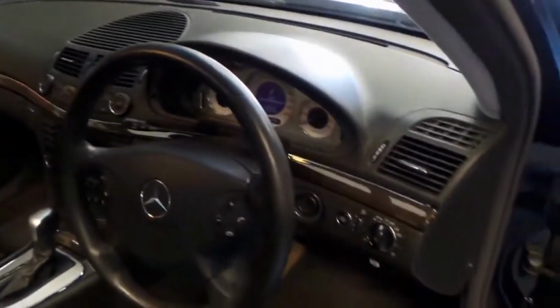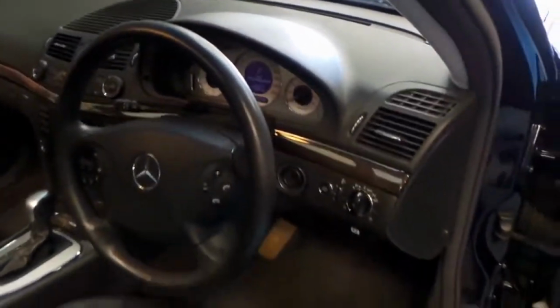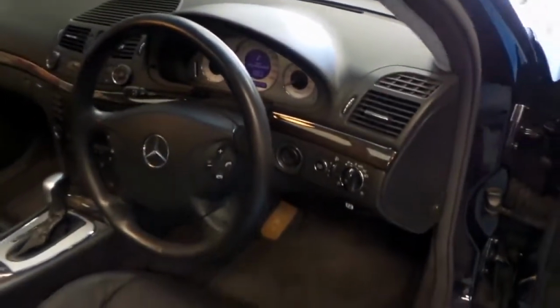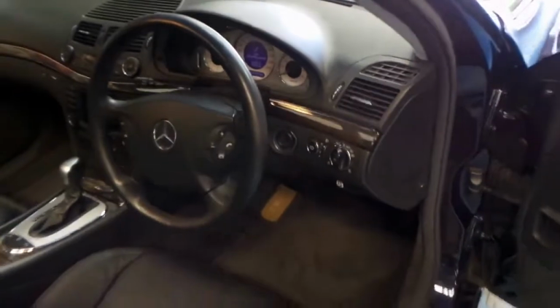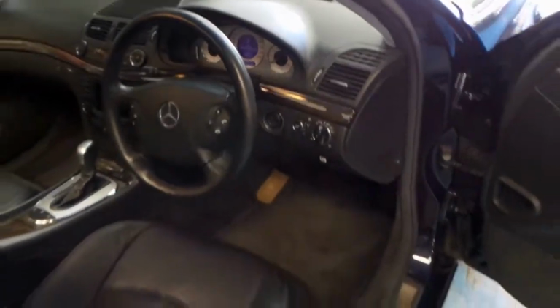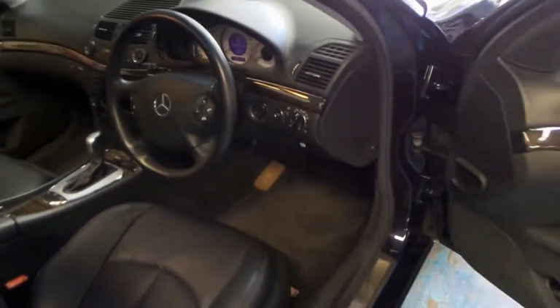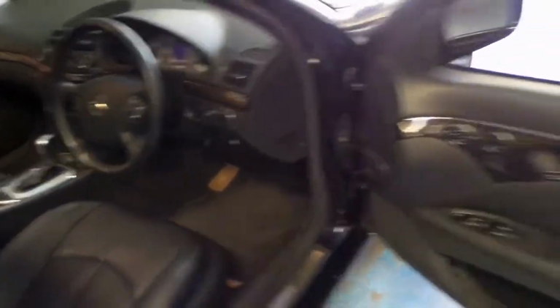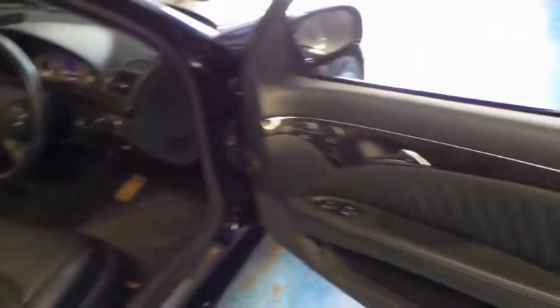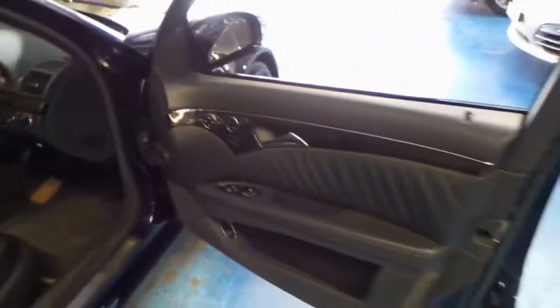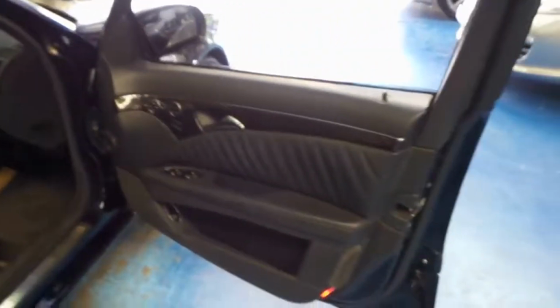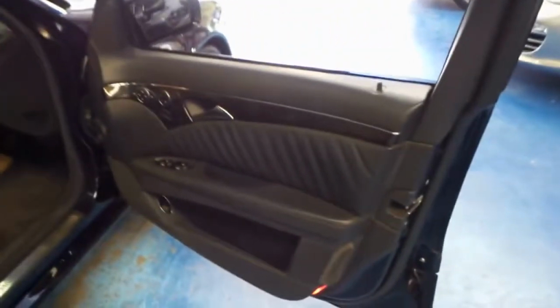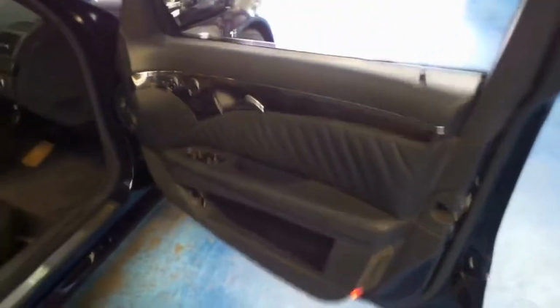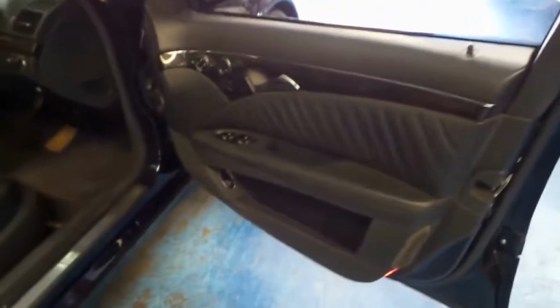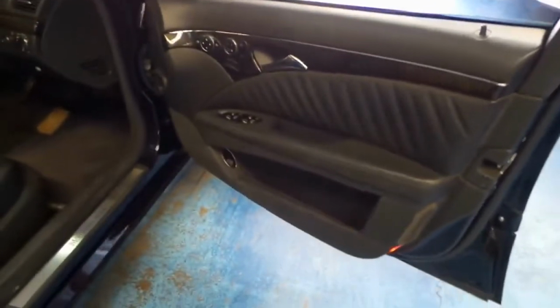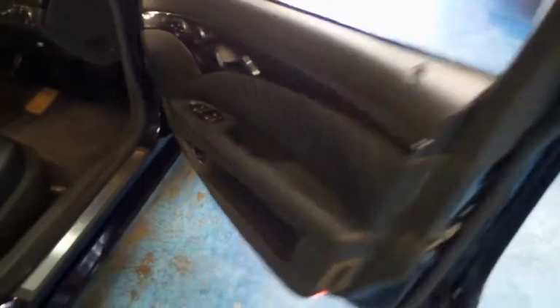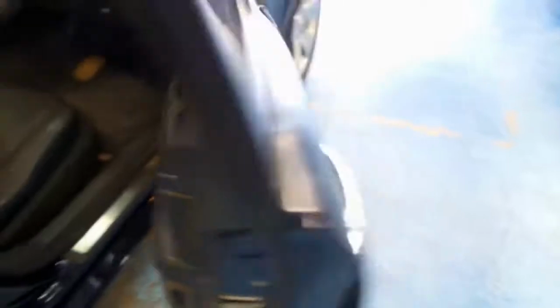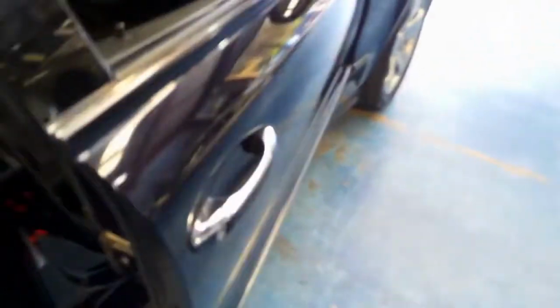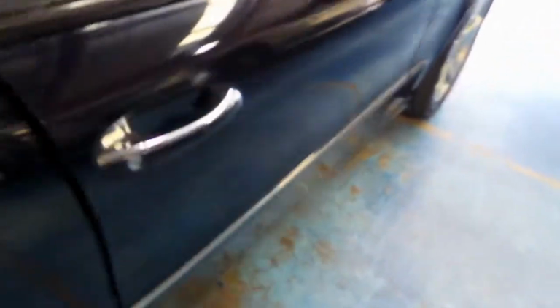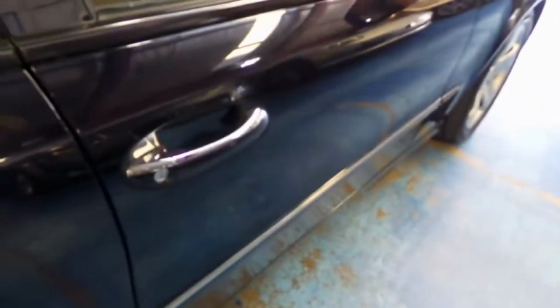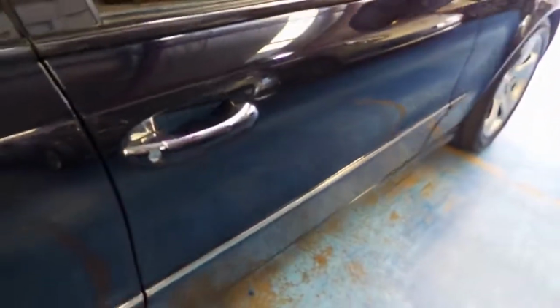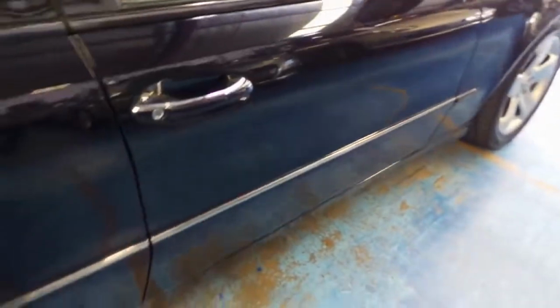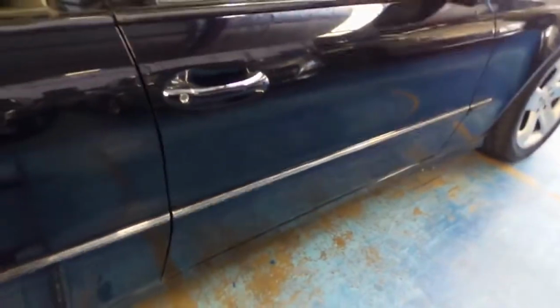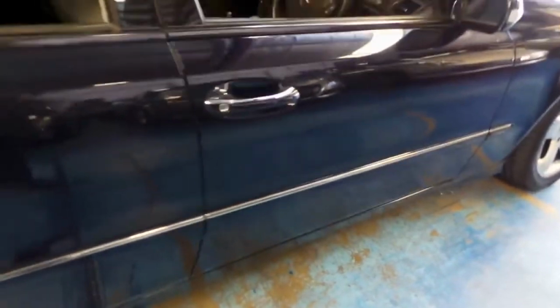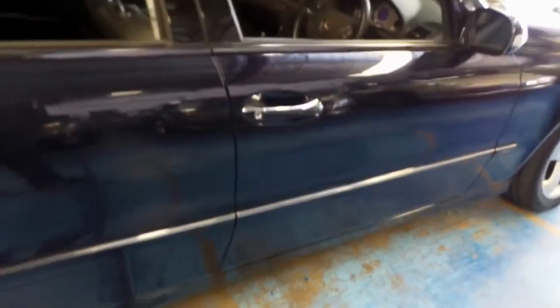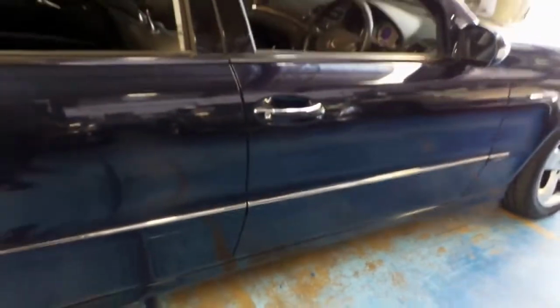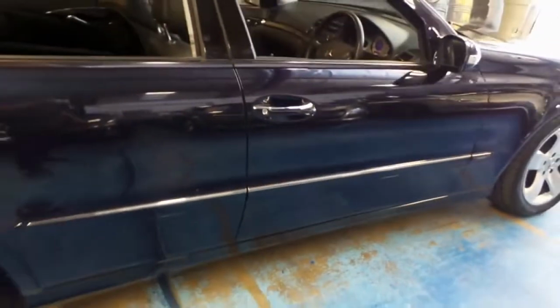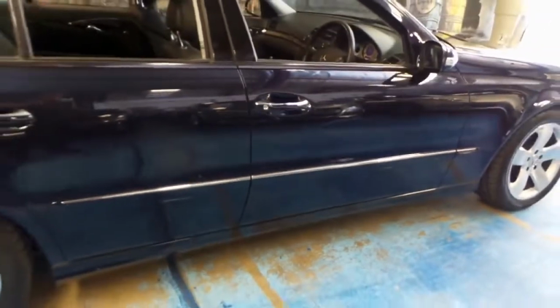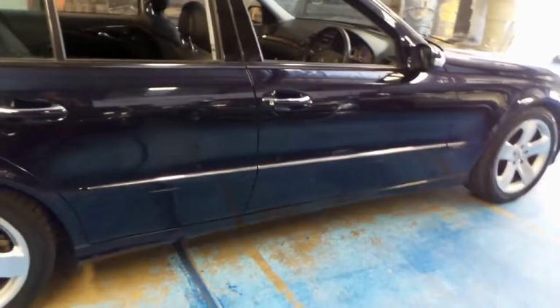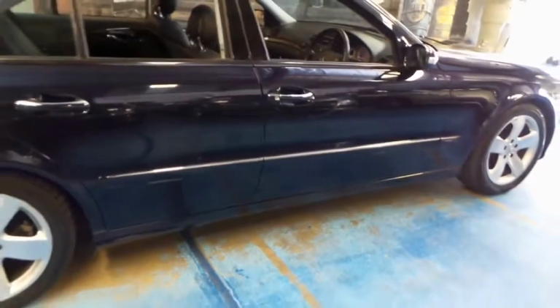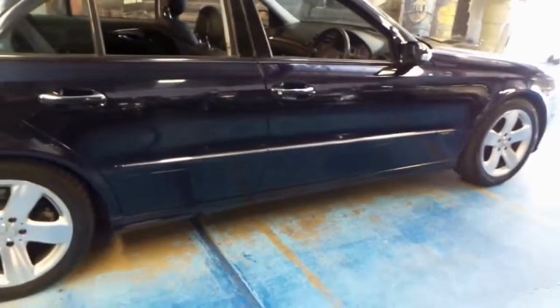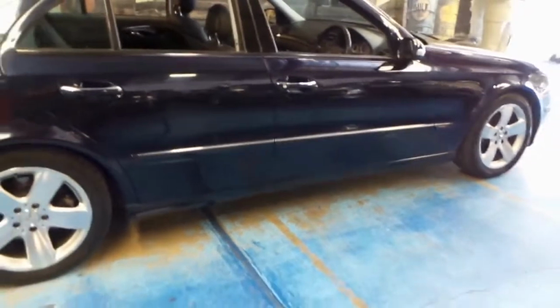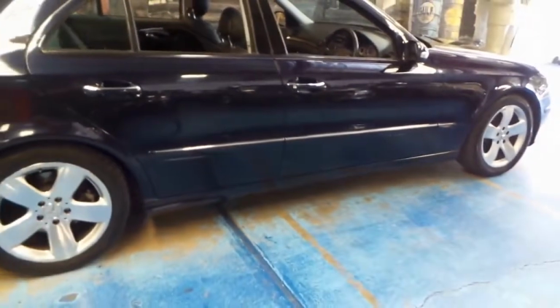It's done 149,000 kilometres, which is absolutely nothing for a V8 Mercedes-Benz. I have driven it, and it drives absolutely beautifully. It's got a very good V8 sound to it.